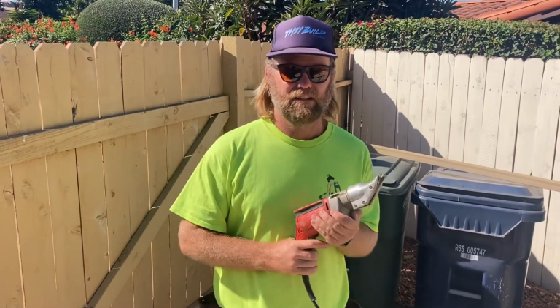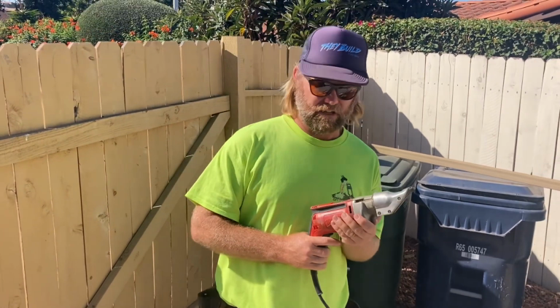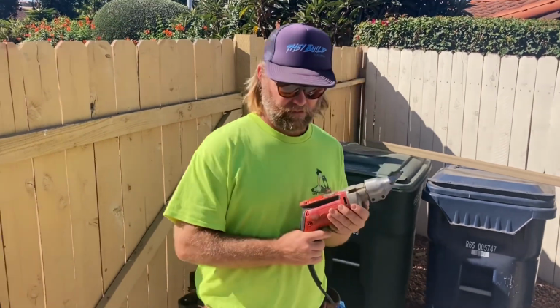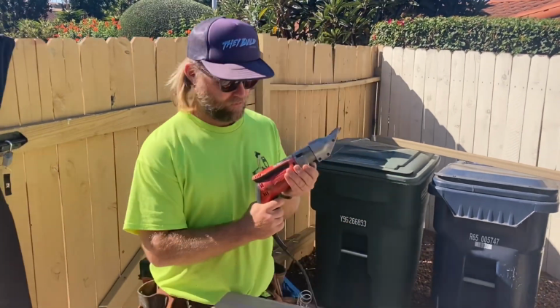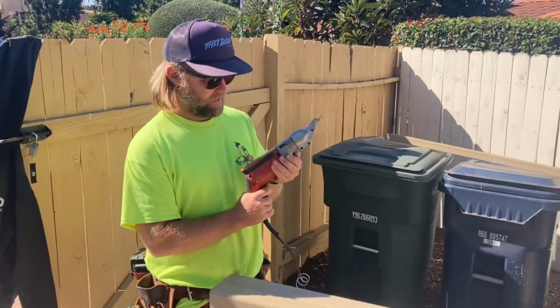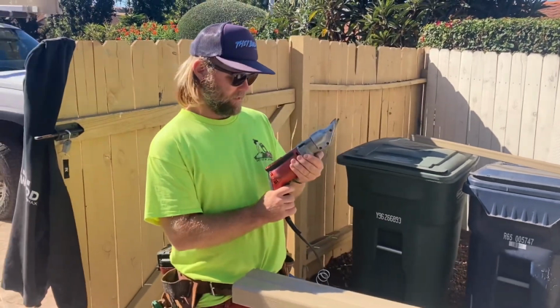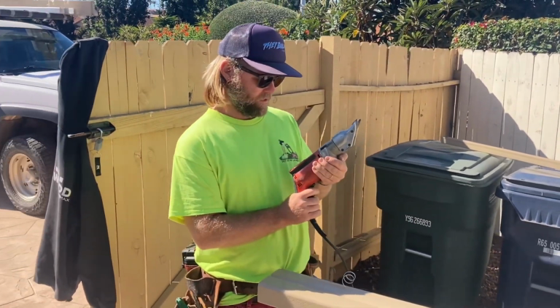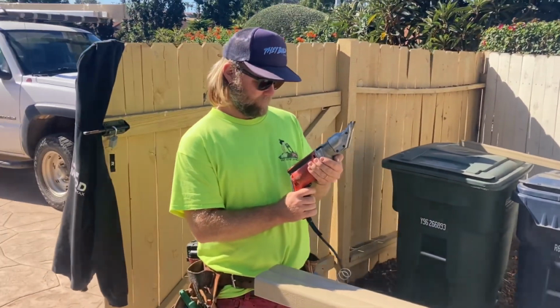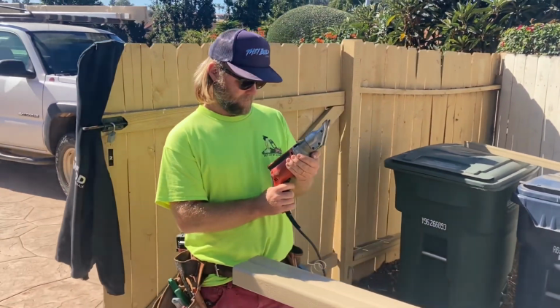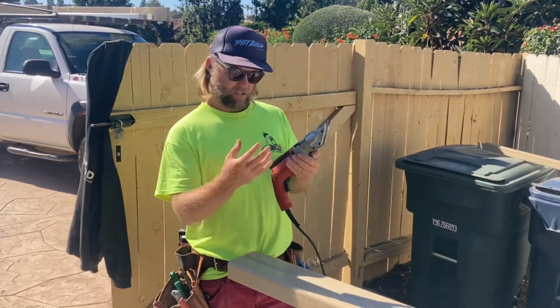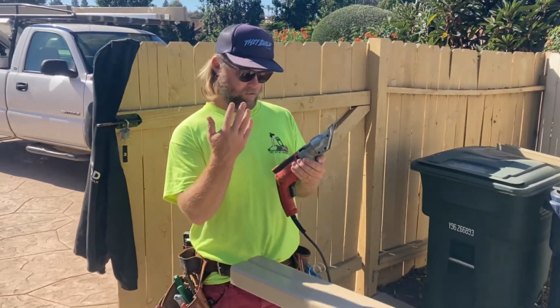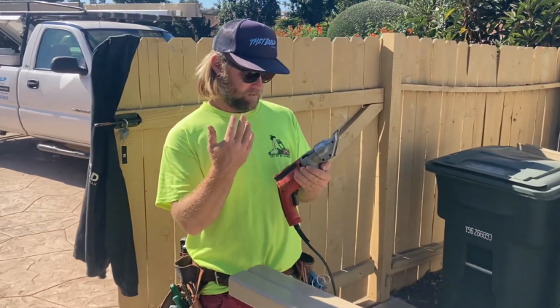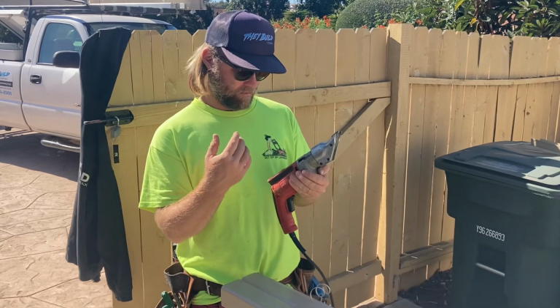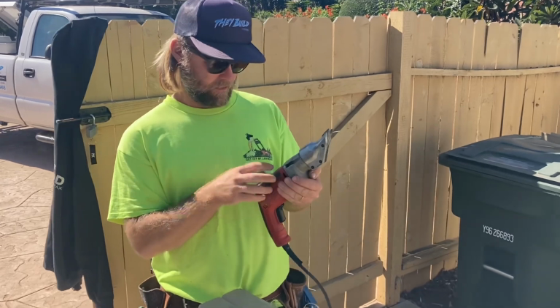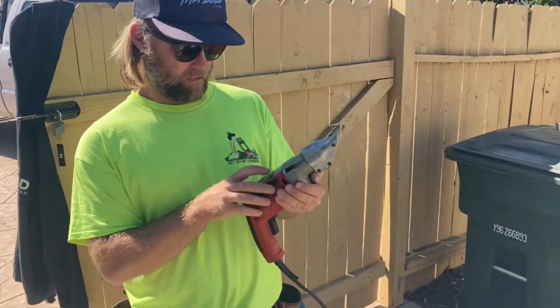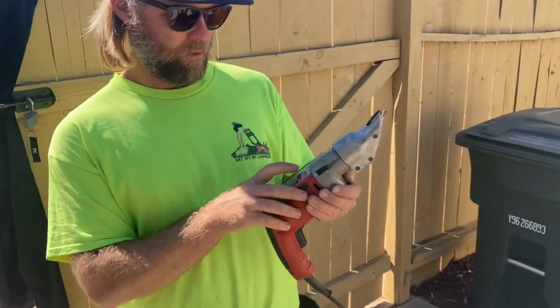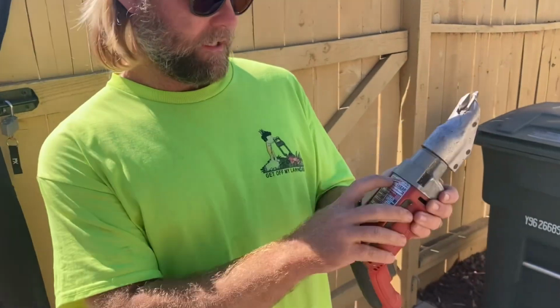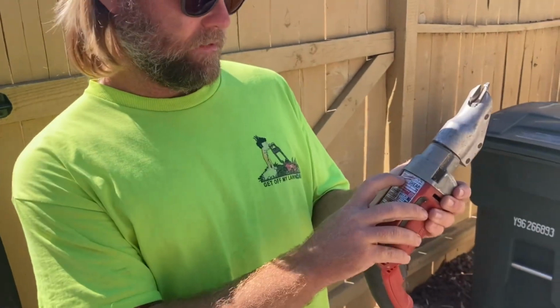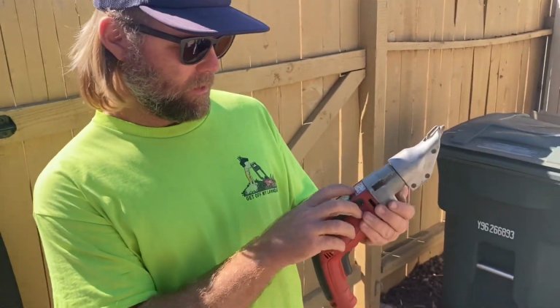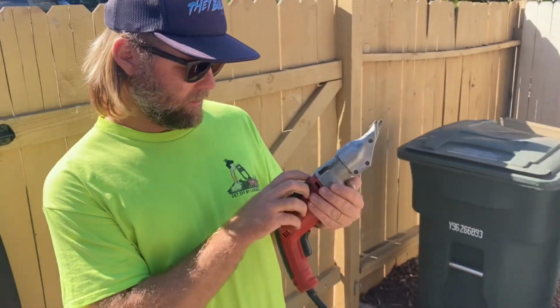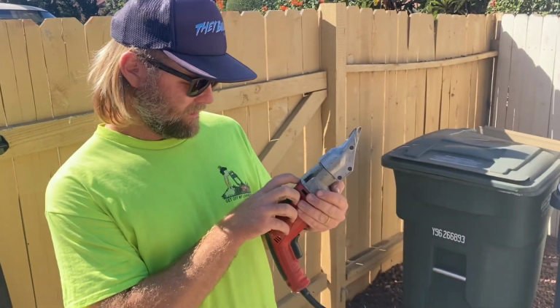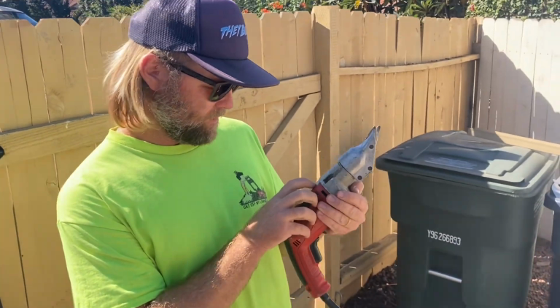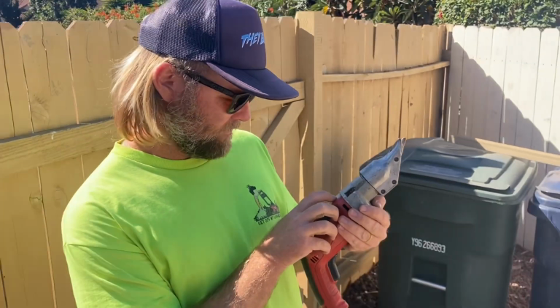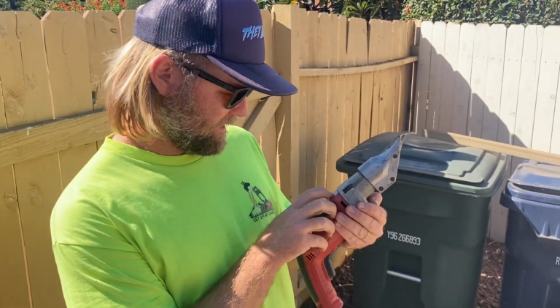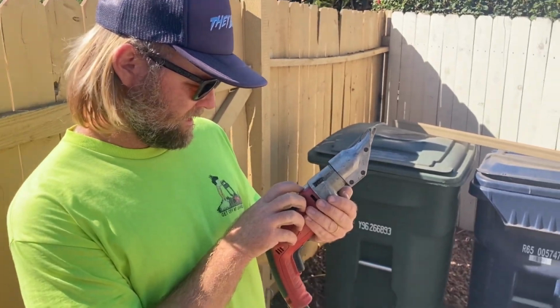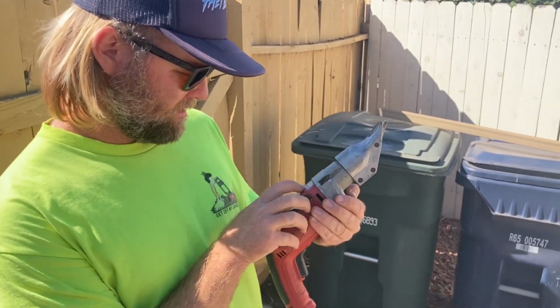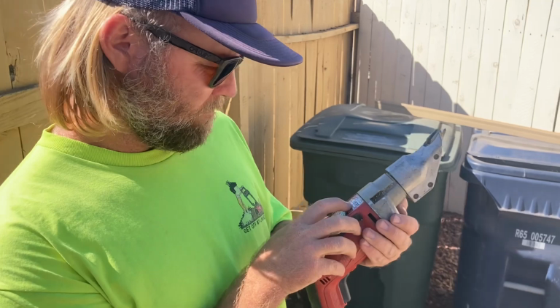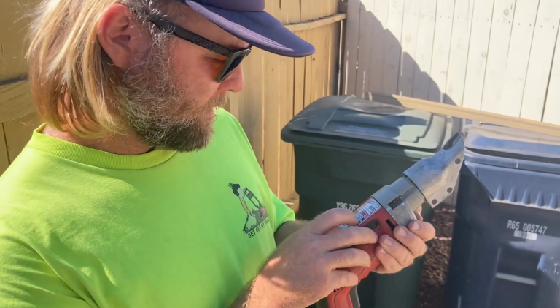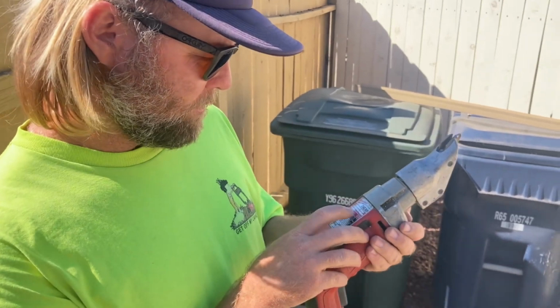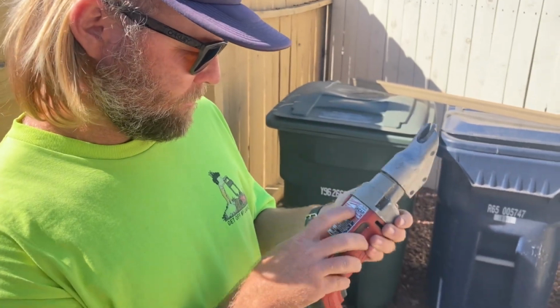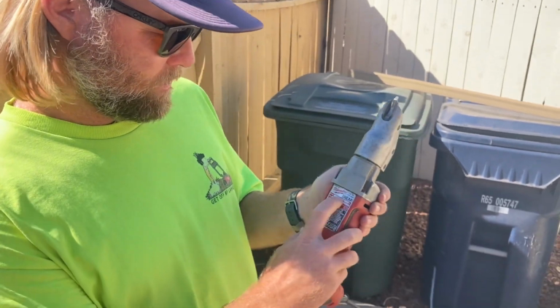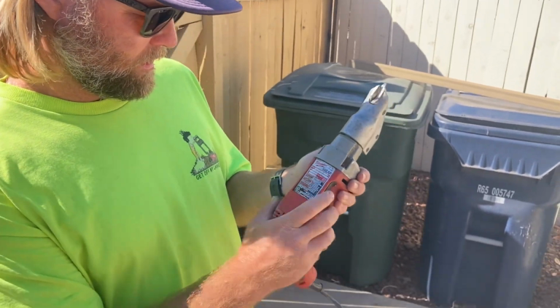Tool of the day is the shear. This is a Milwaukee — heavy-duty Milwaukee. It's kind of worn off, 18 gauge, blah blah blah, but it says shear on it.